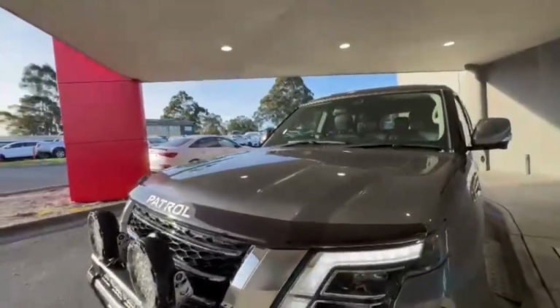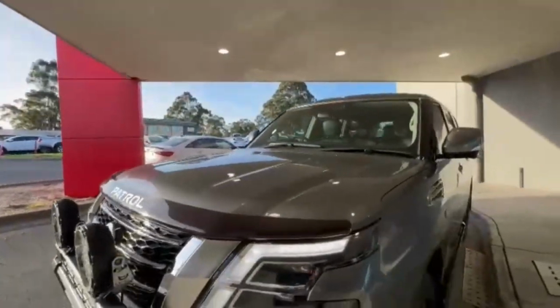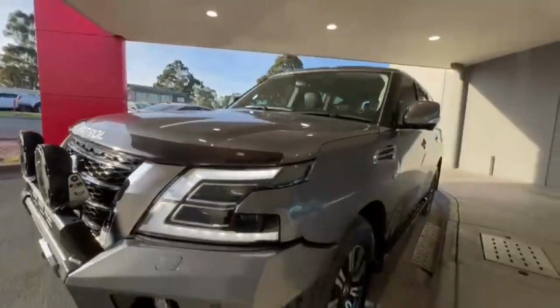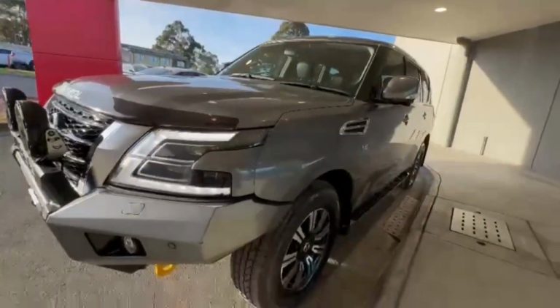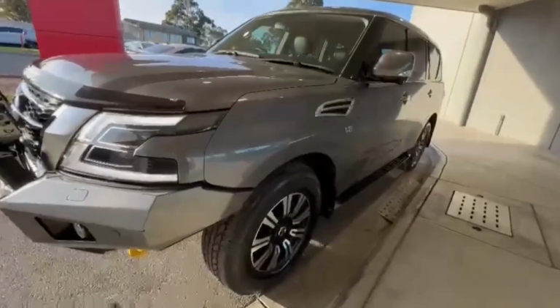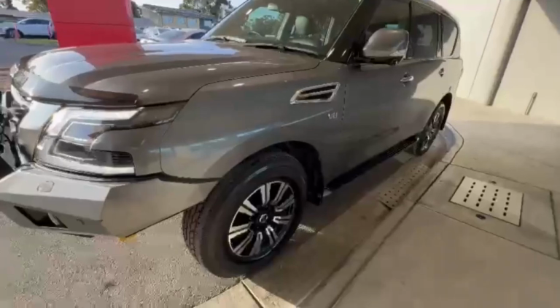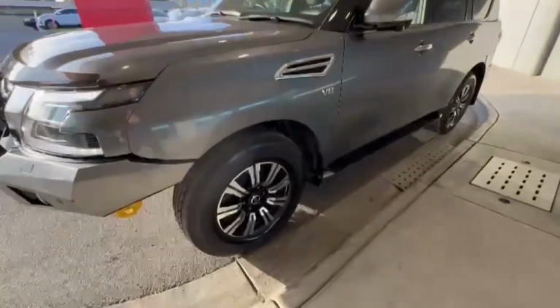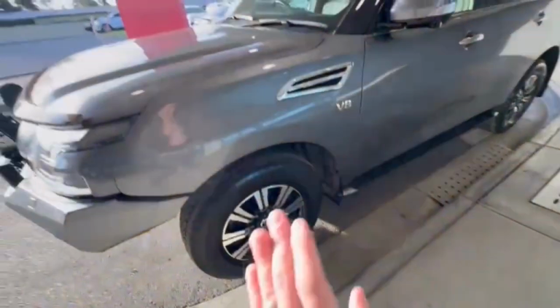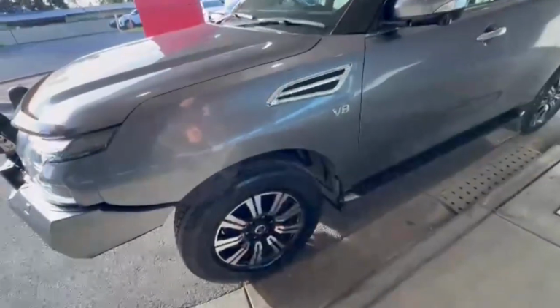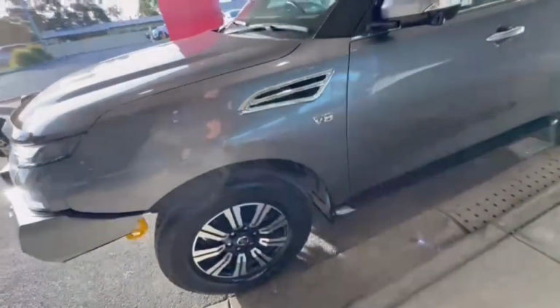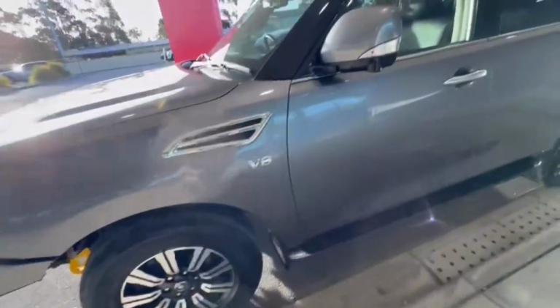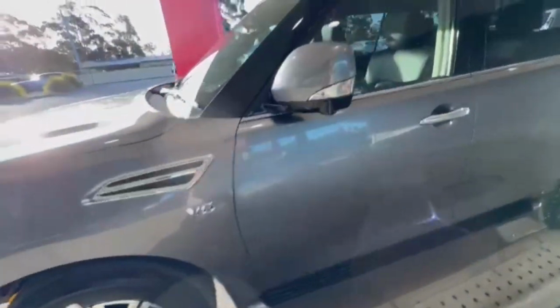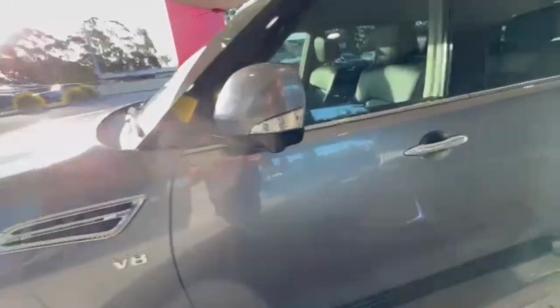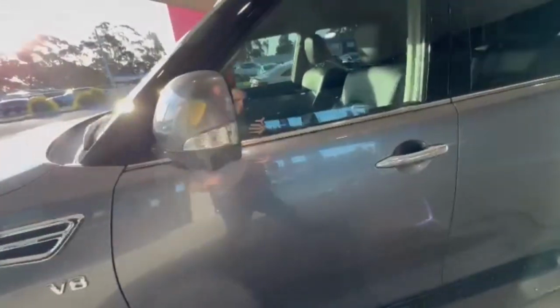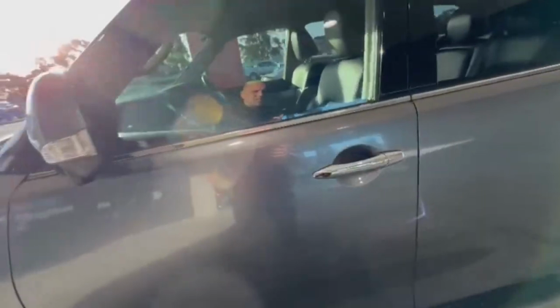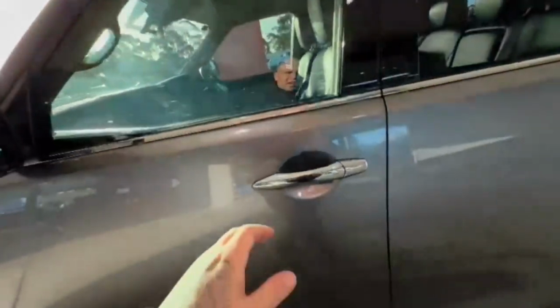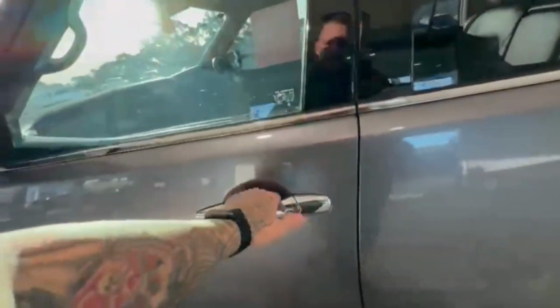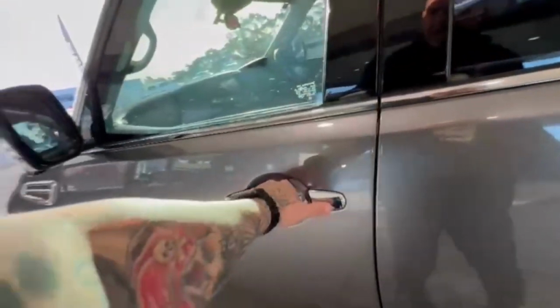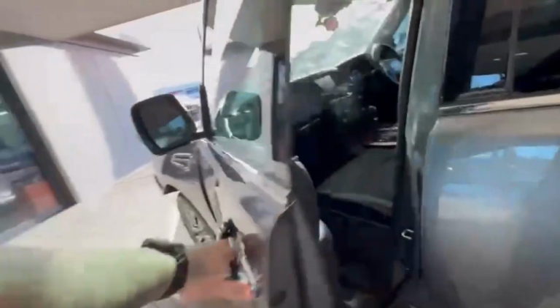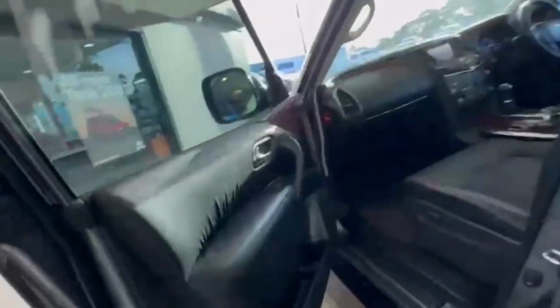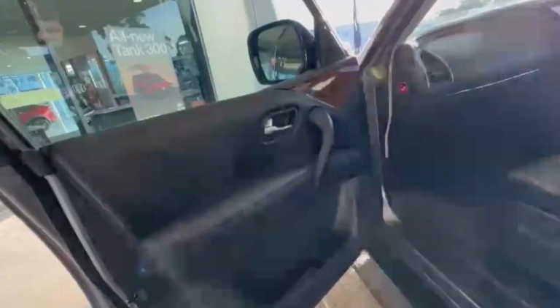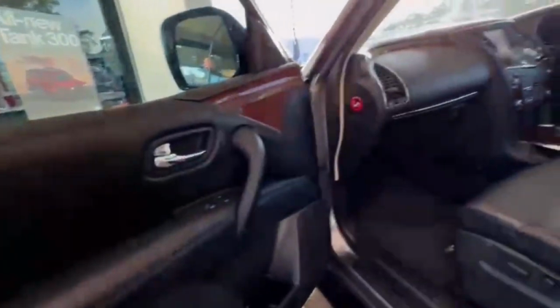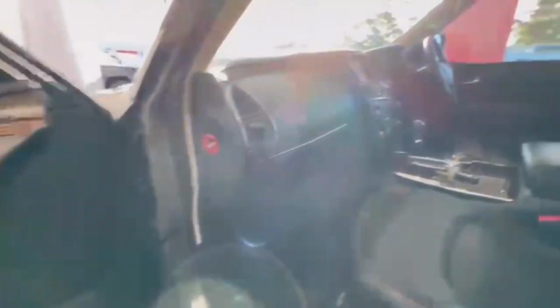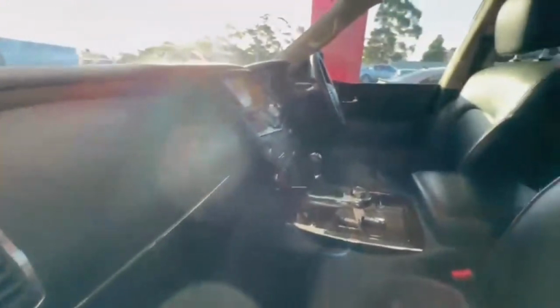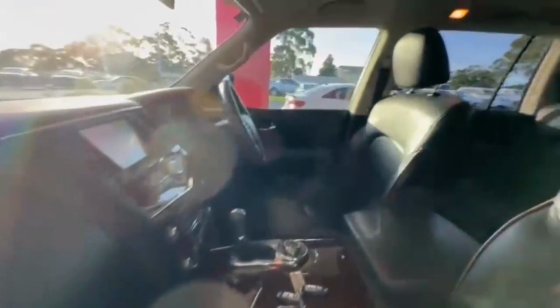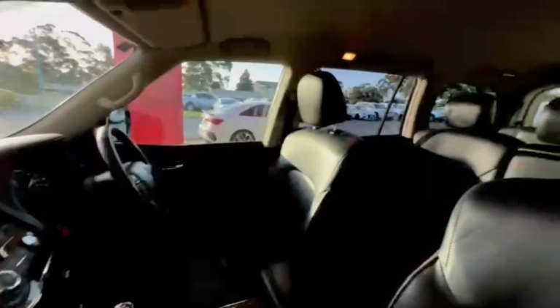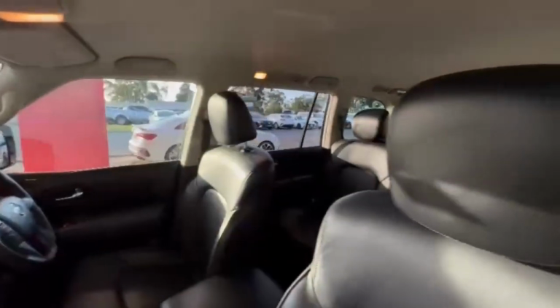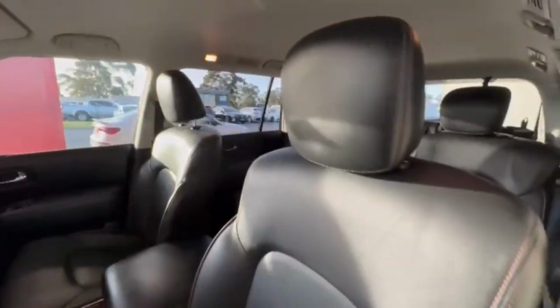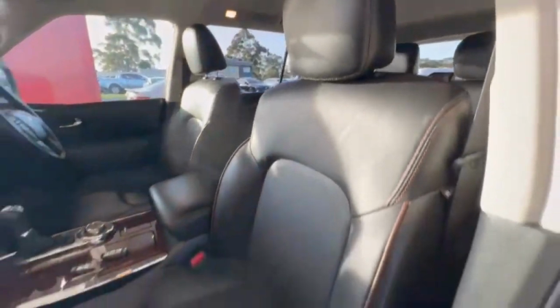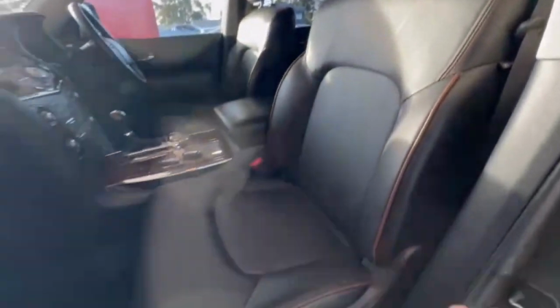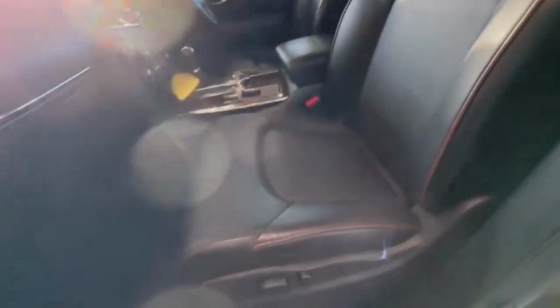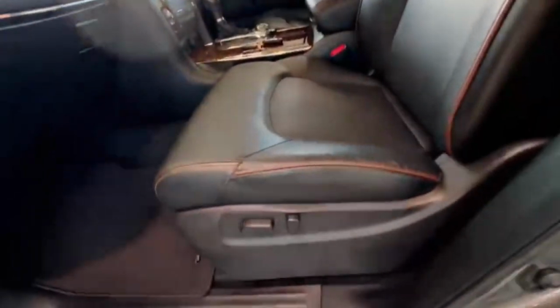Coming down the passenger side, you have really nice alloys. It's a 5.6 litre V8 with keyless entry and blind spot monitoring.